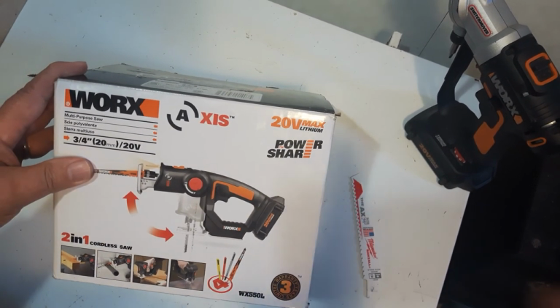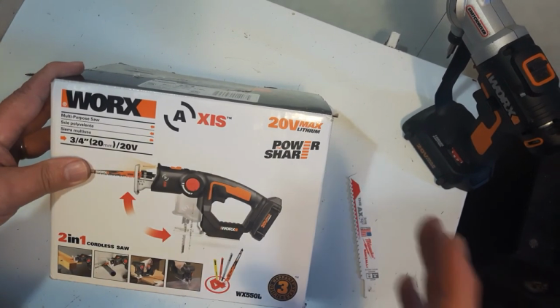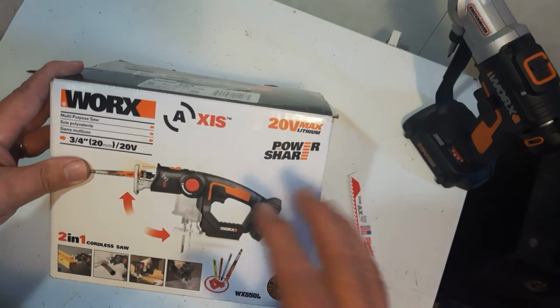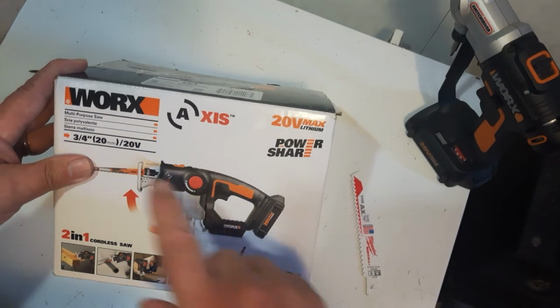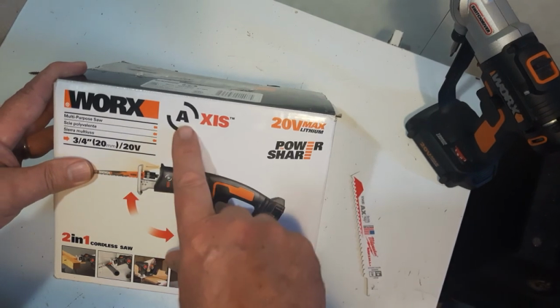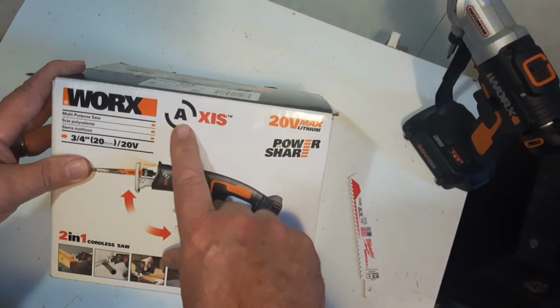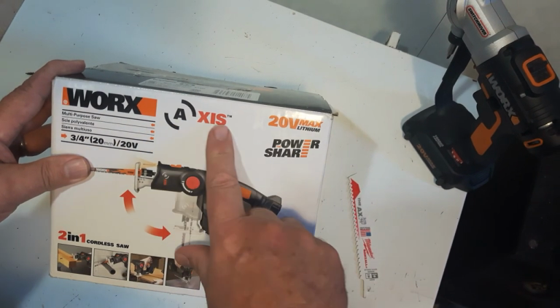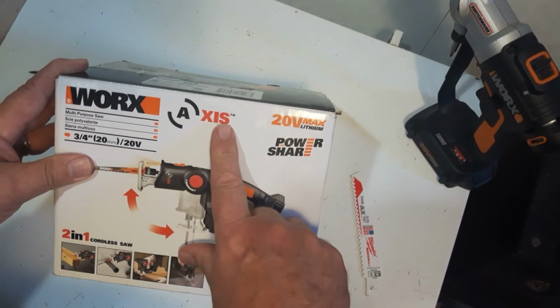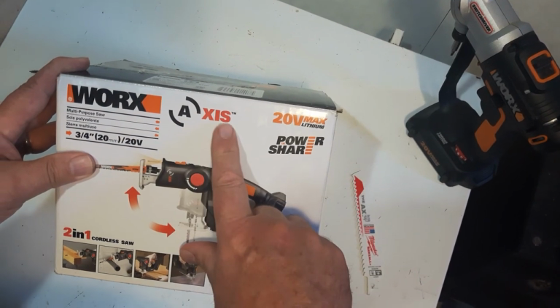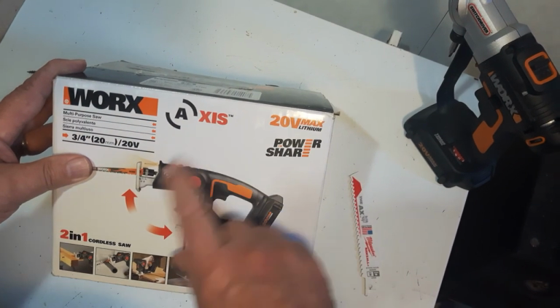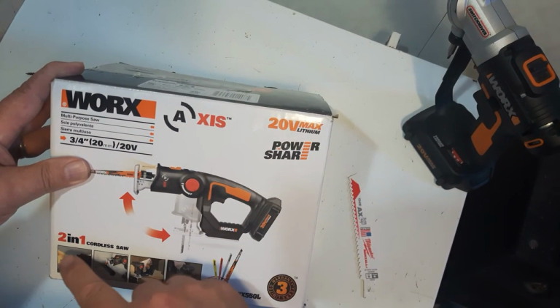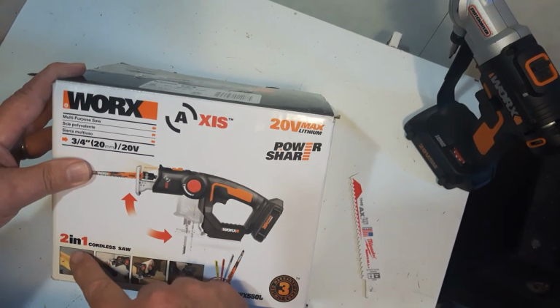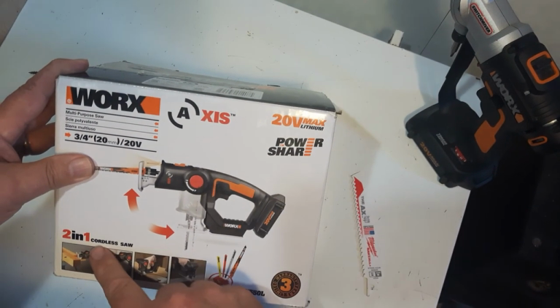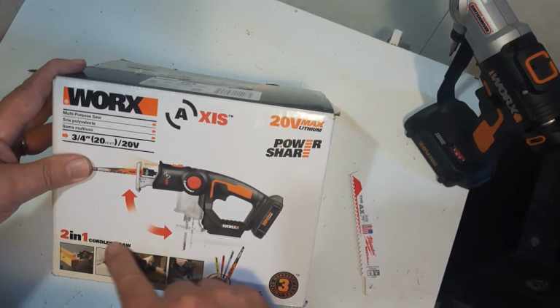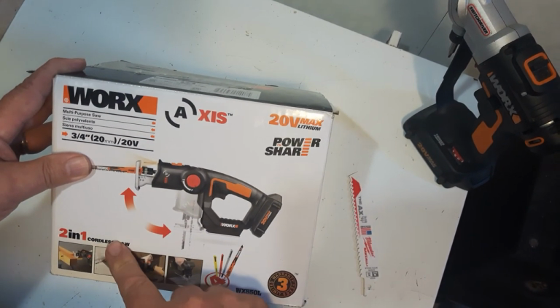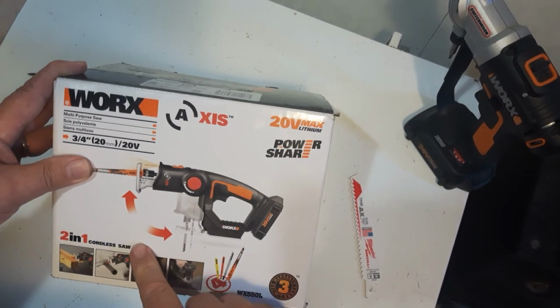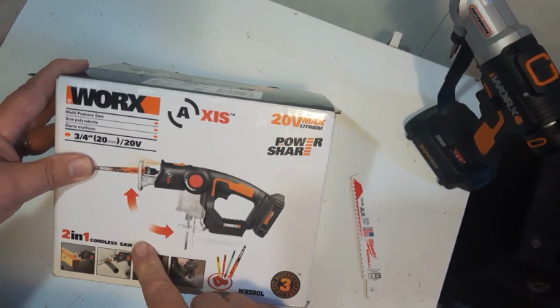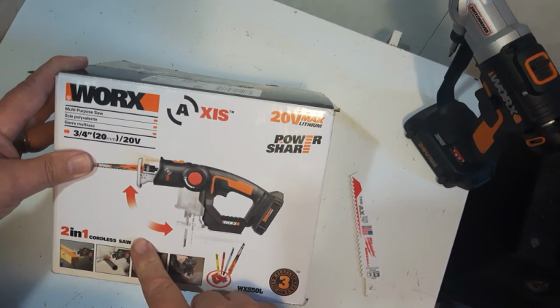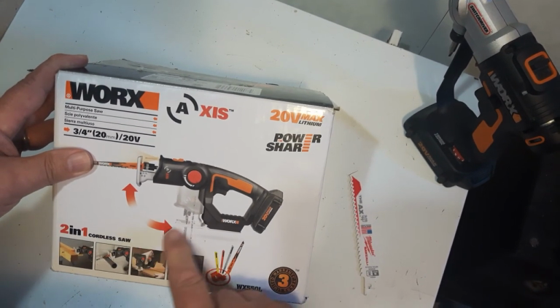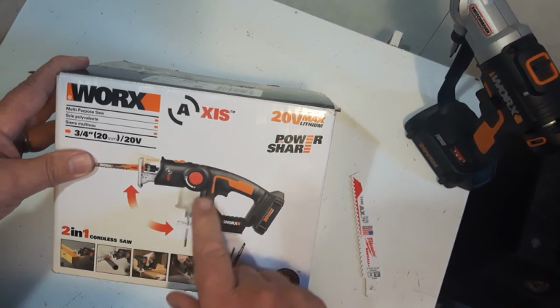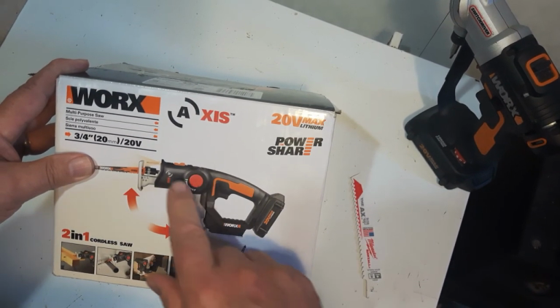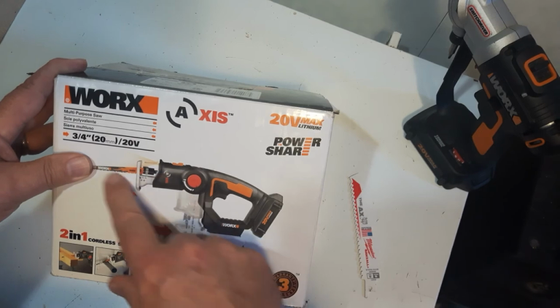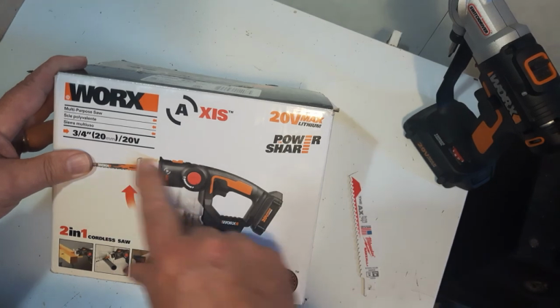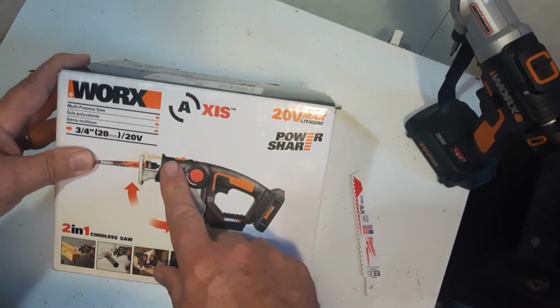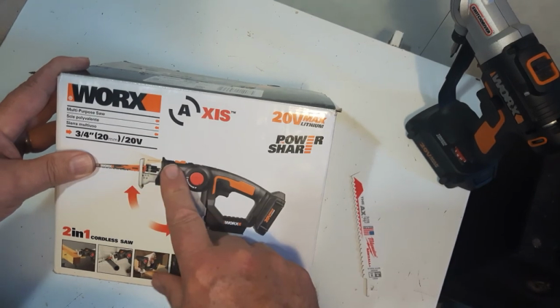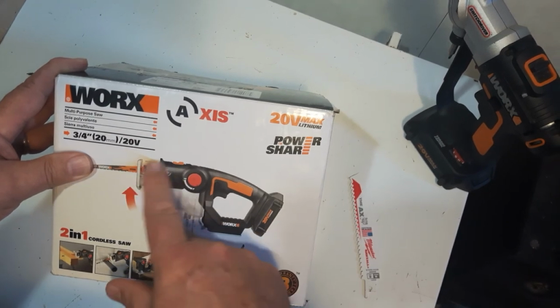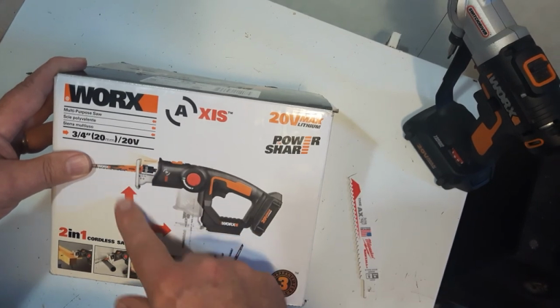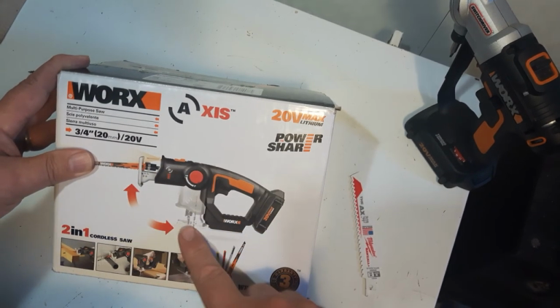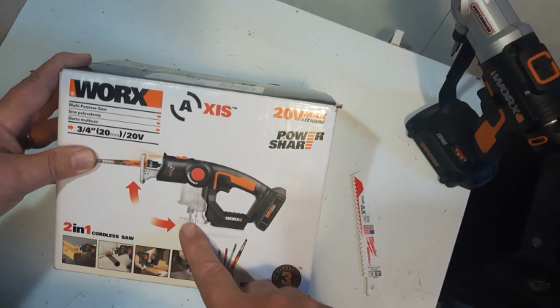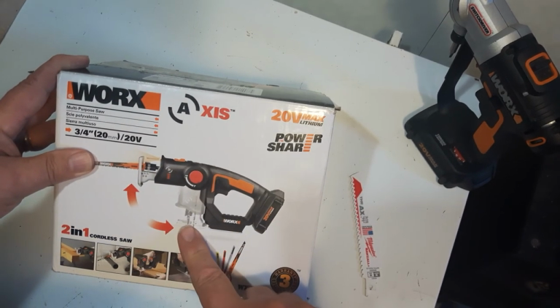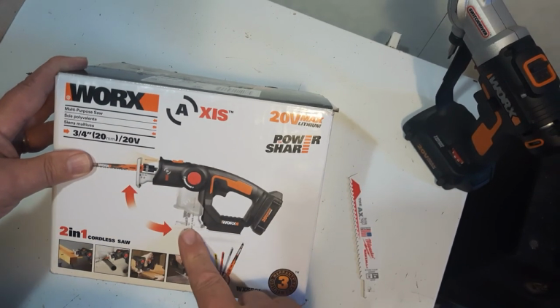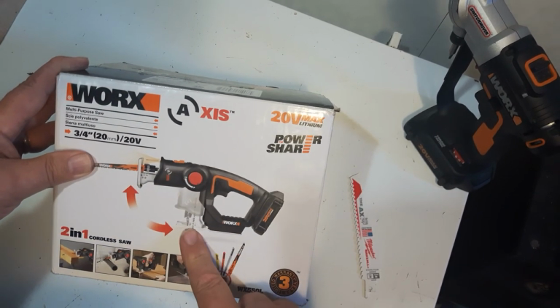Today we're going to look at the WORX AXIS, the two-in-one cordless saw. It's a reciprocating saw and it switches down to a jigsaw.